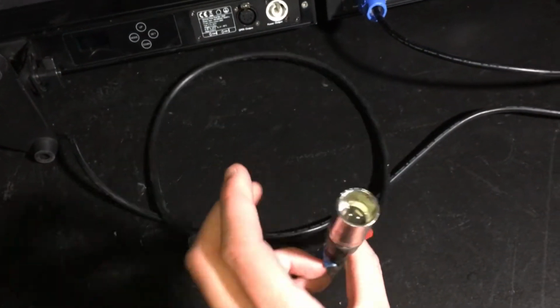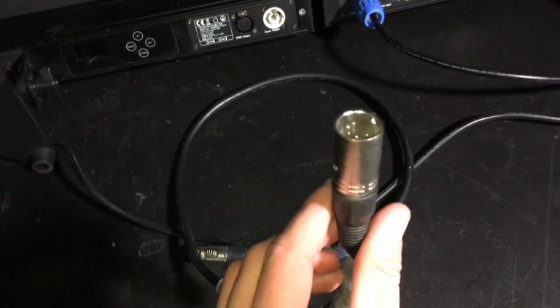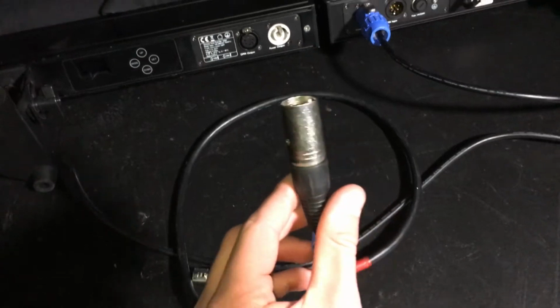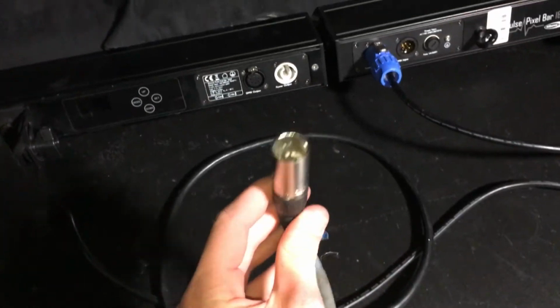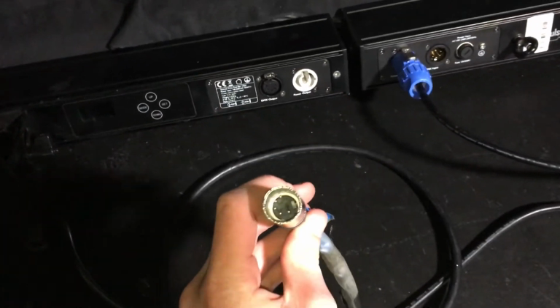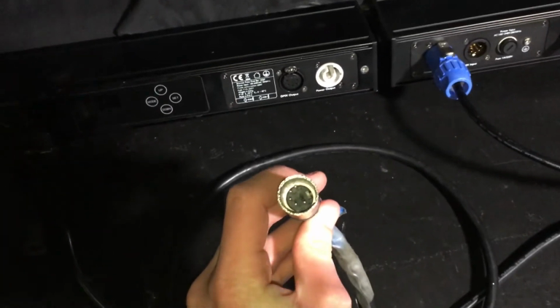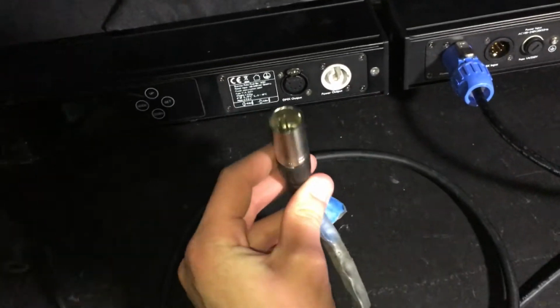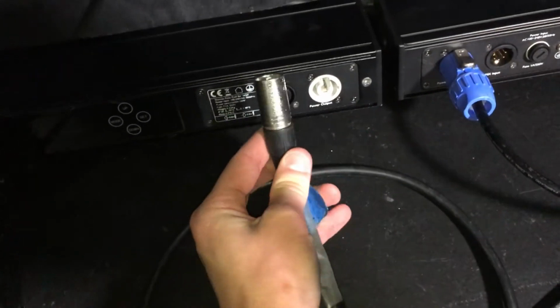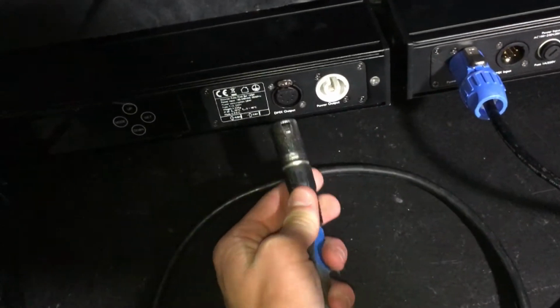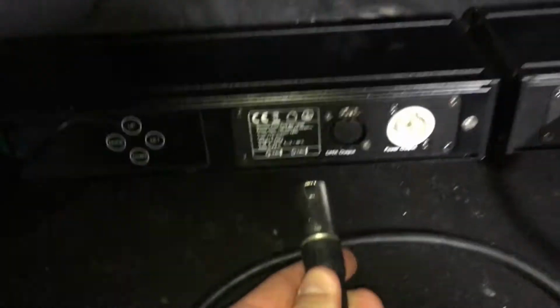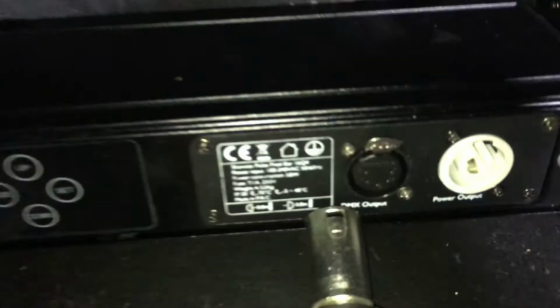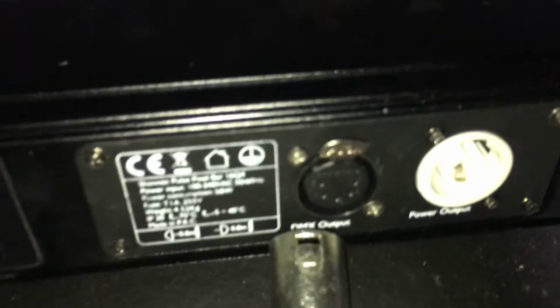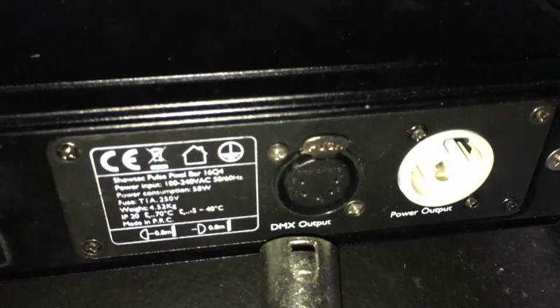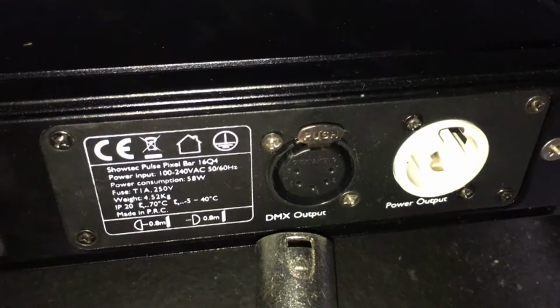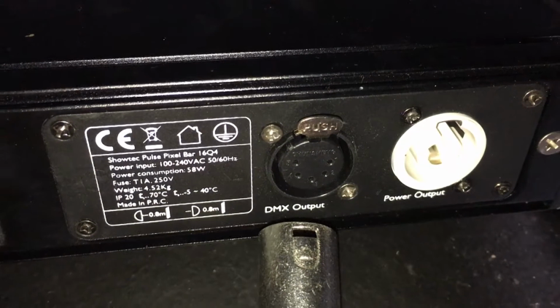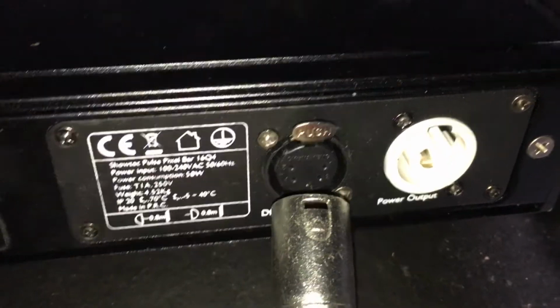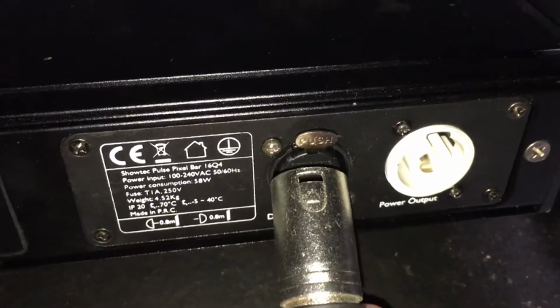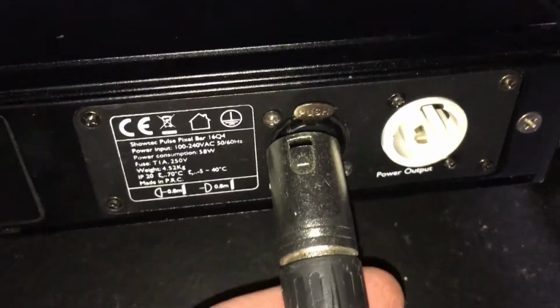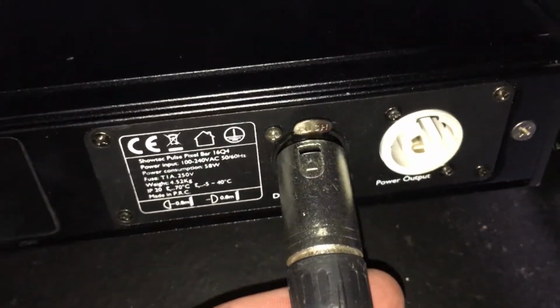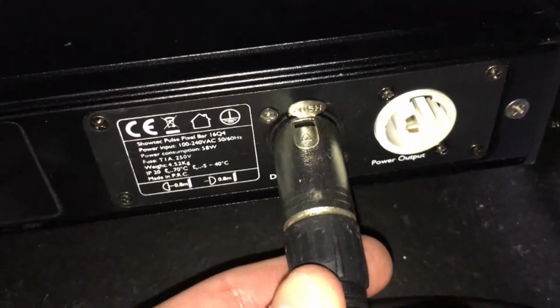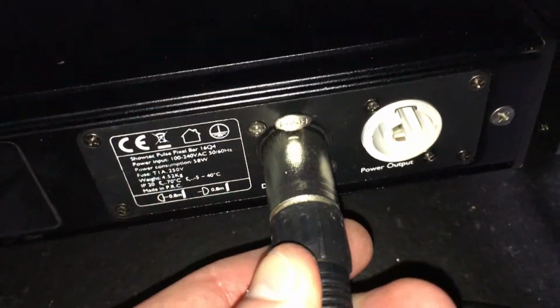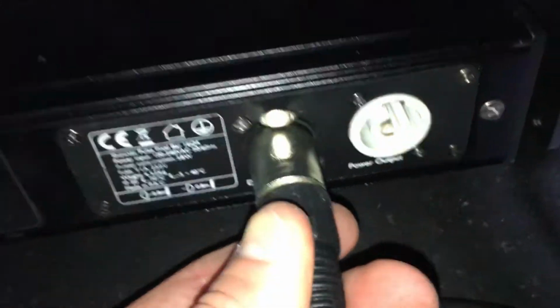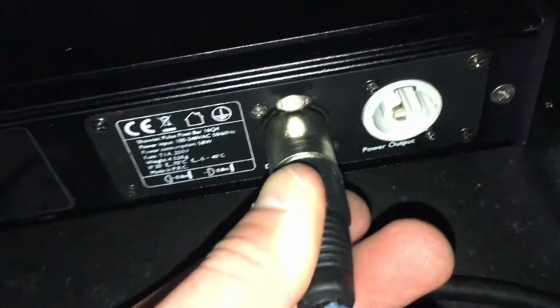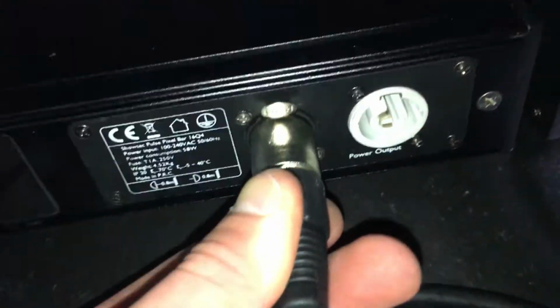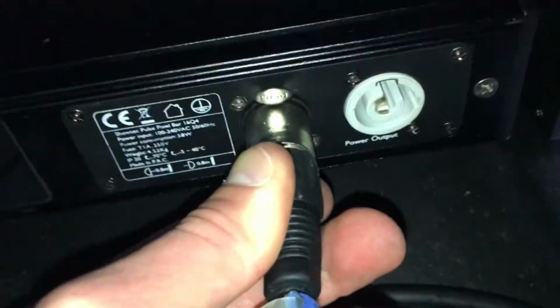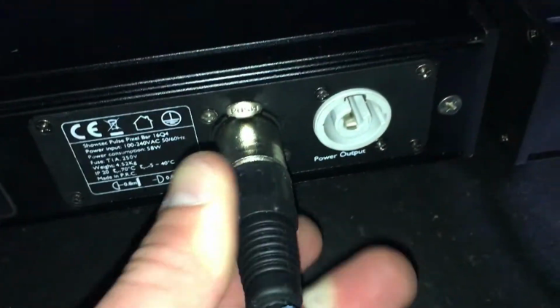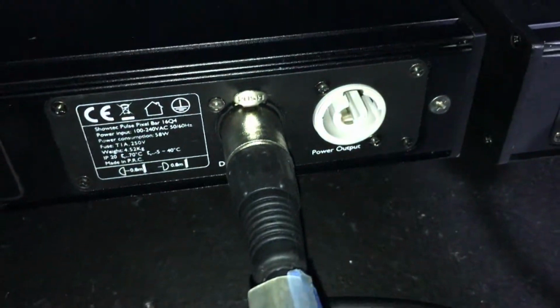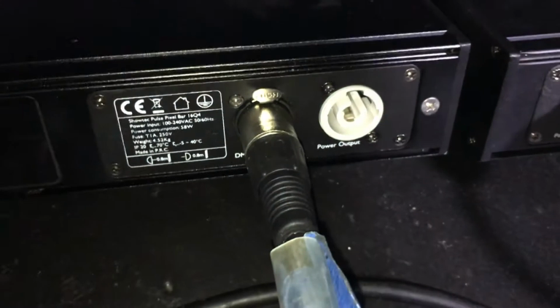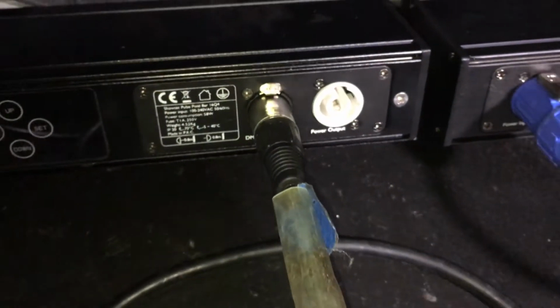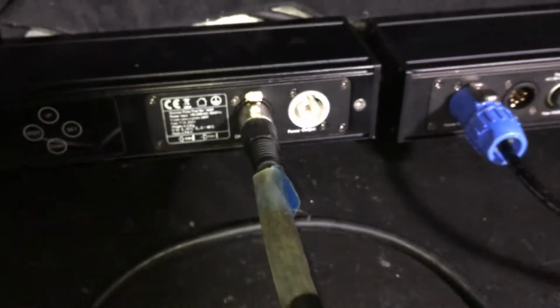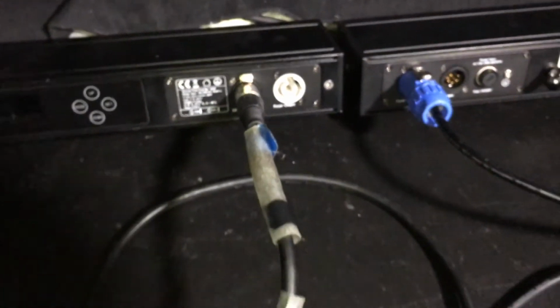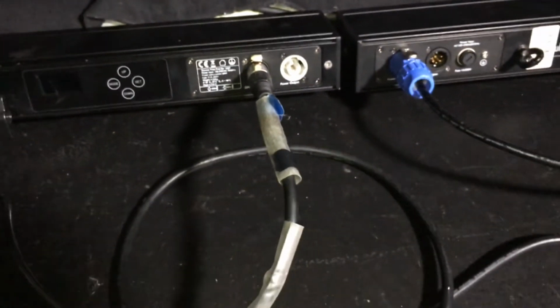Next, take another DMX cable and run it out of the female connector on that same first fixture and plug it into the male connector on your second fixture — in my case, it is another LED bar.